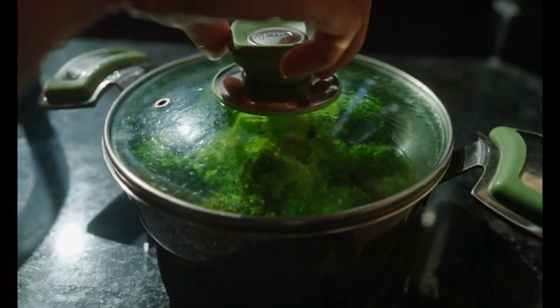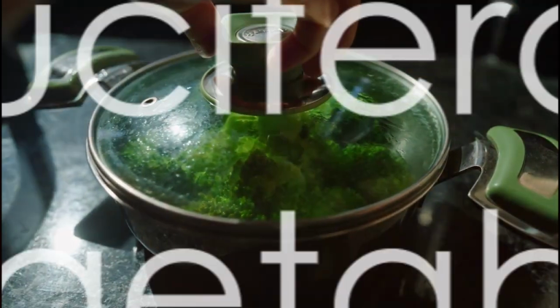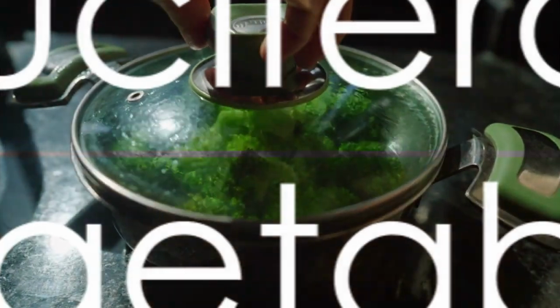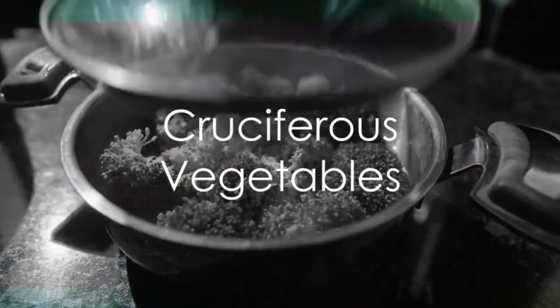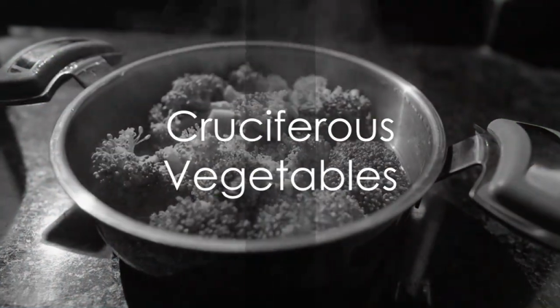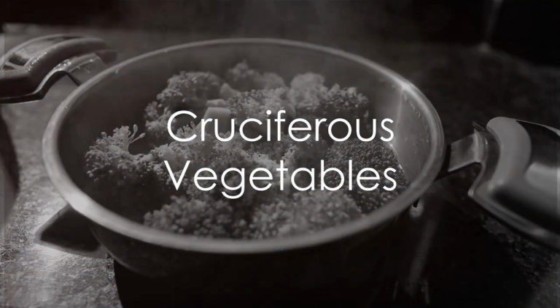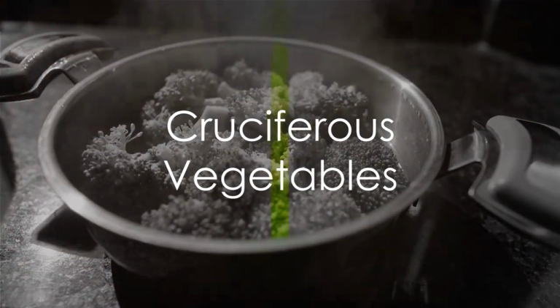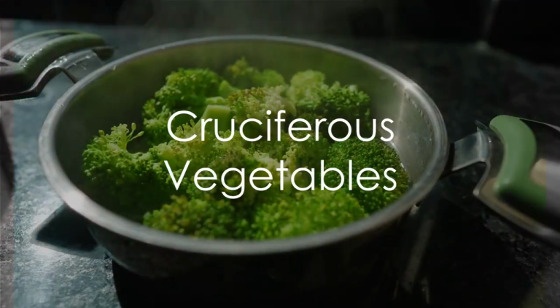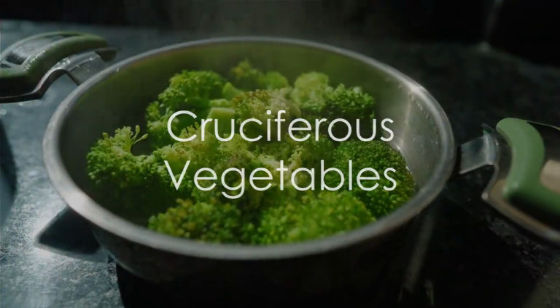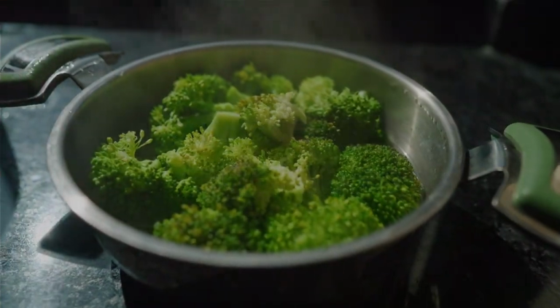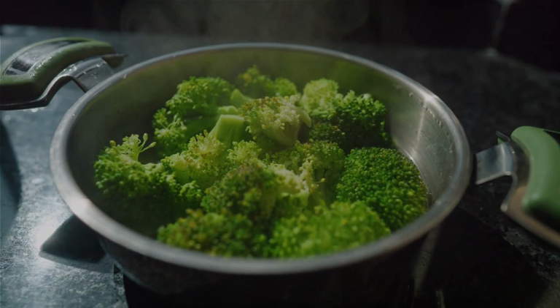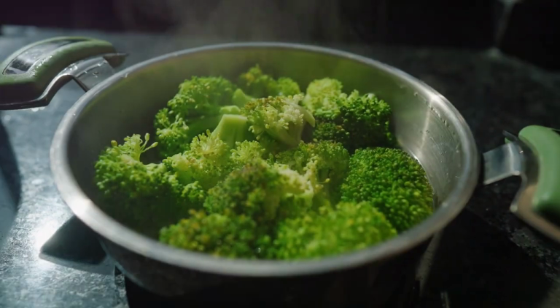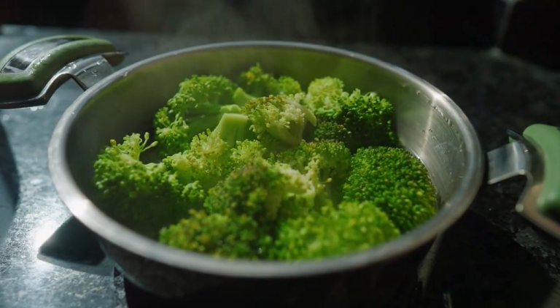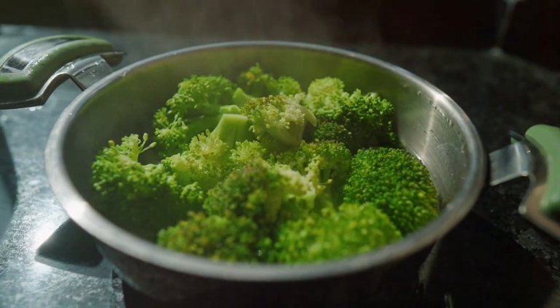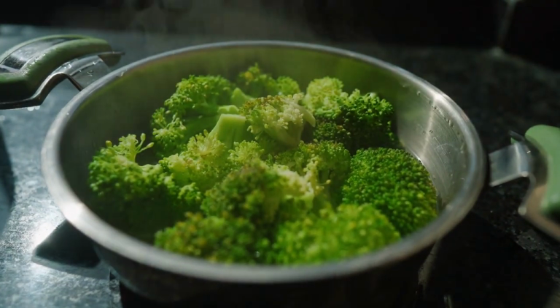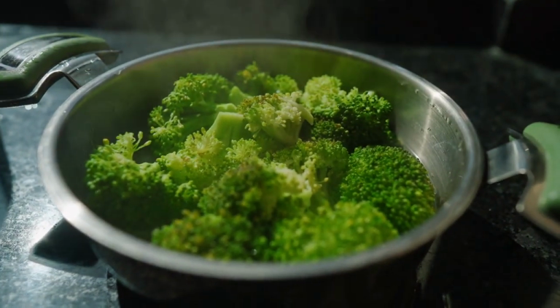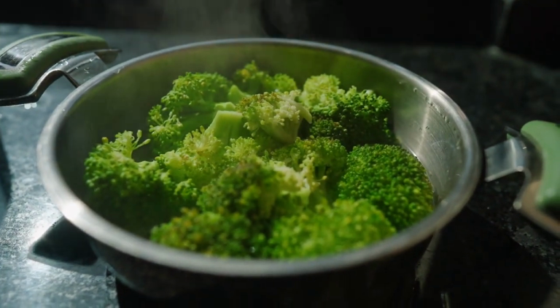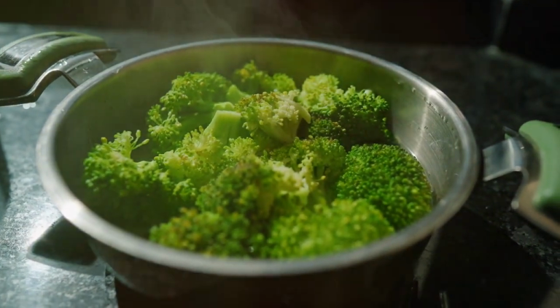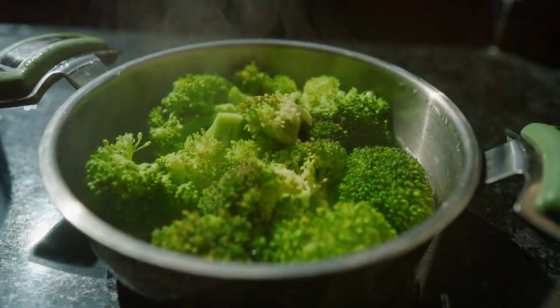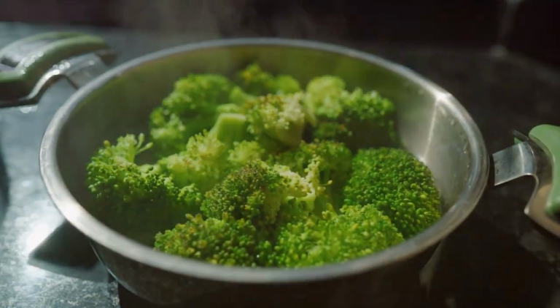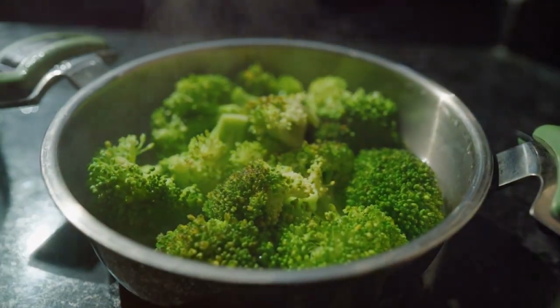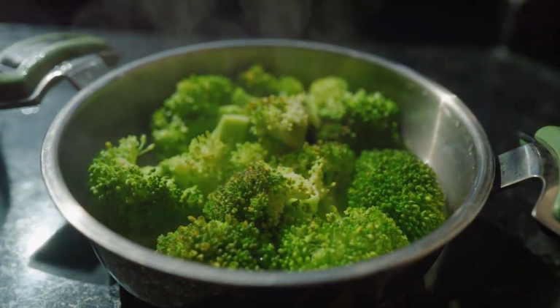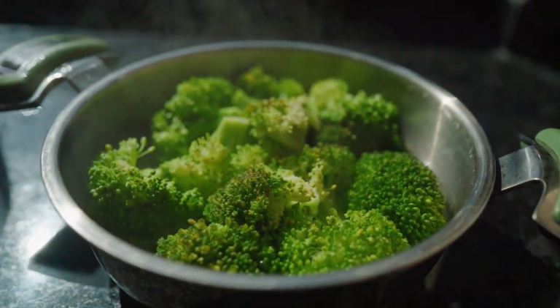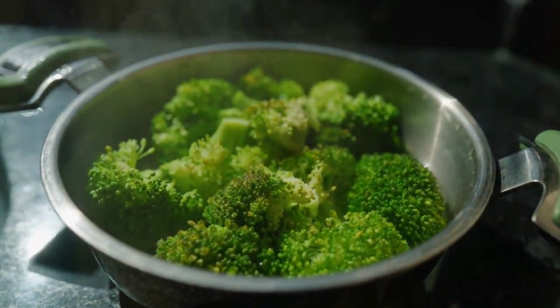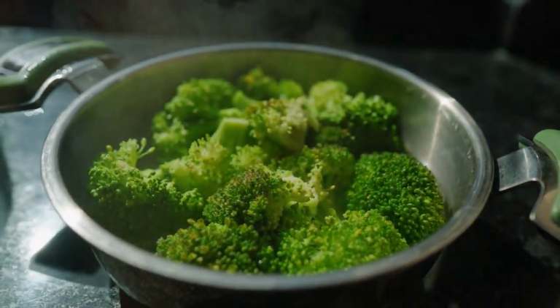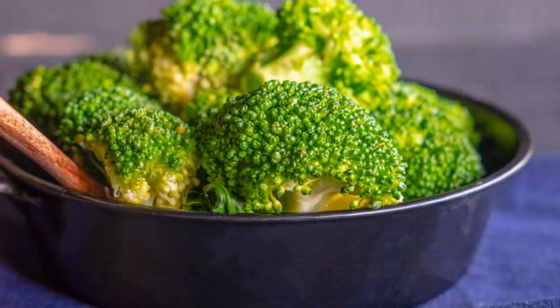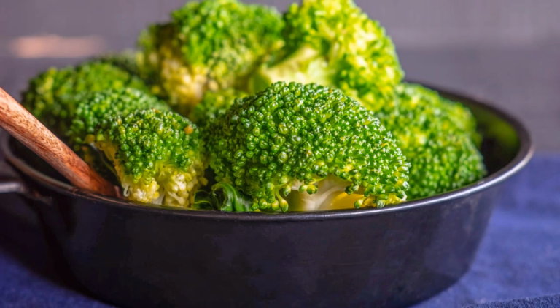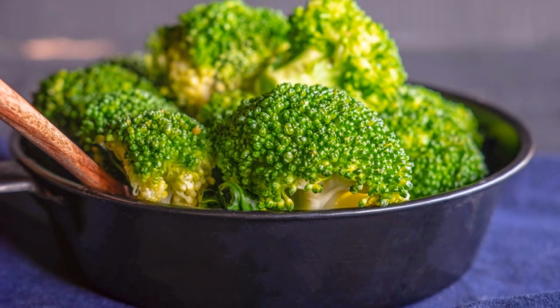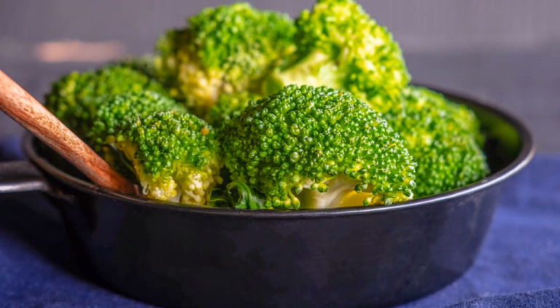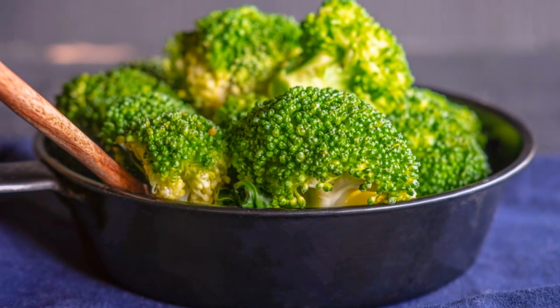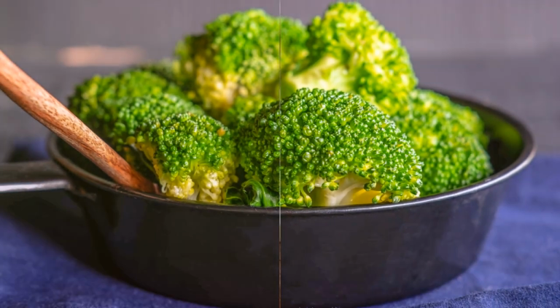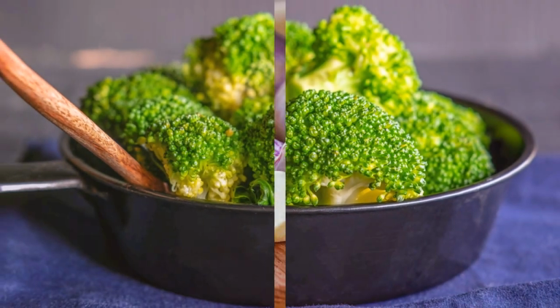Broccoli, Brussels sprouts and cauliflower contain compounds that support liver detoxification enzymes. Their high-fiber content also aids digestion and promotes overall gut health.